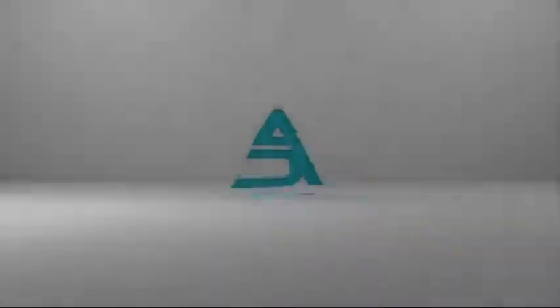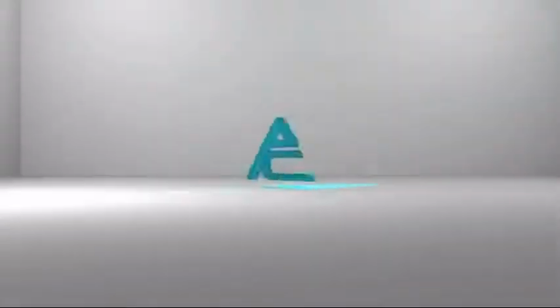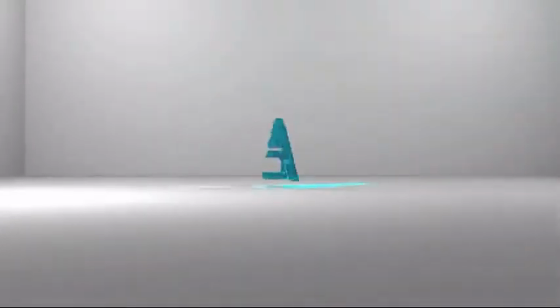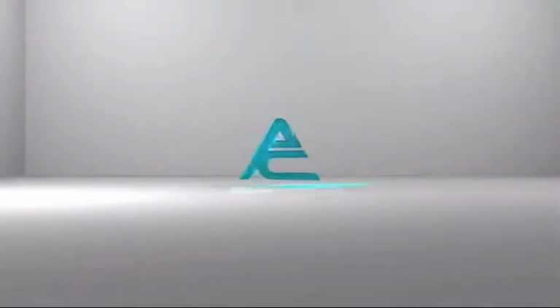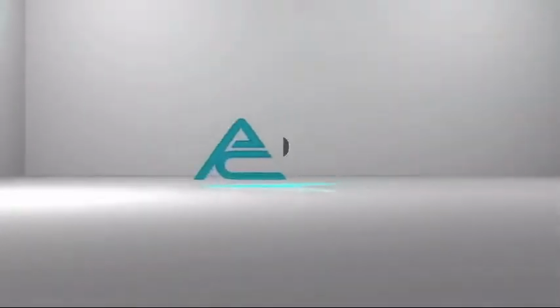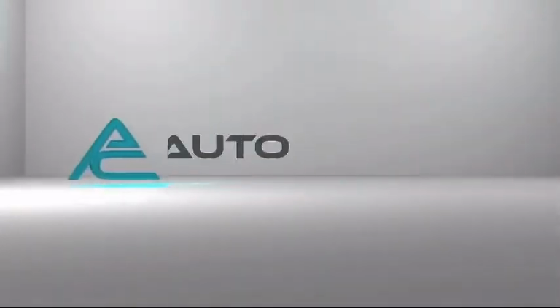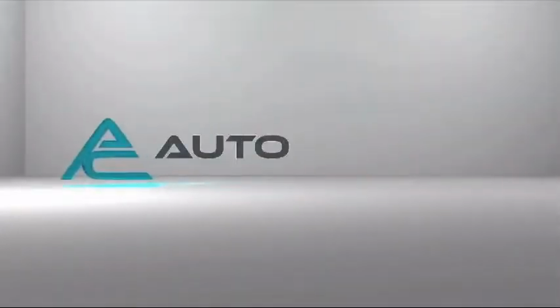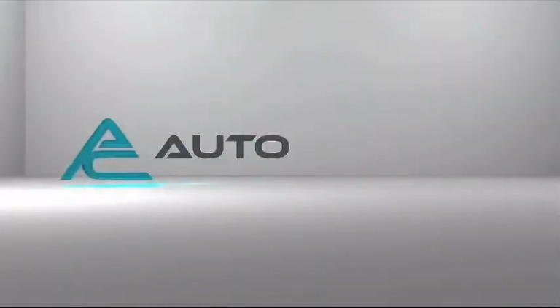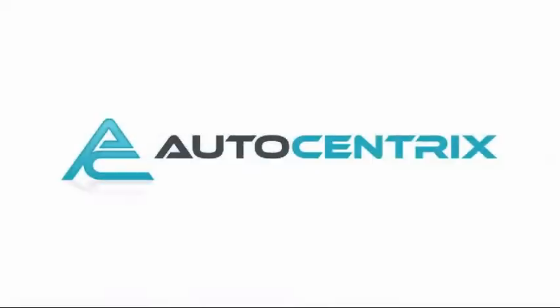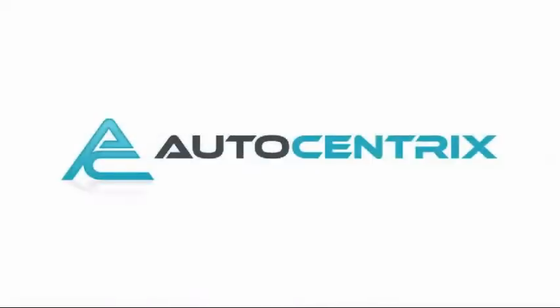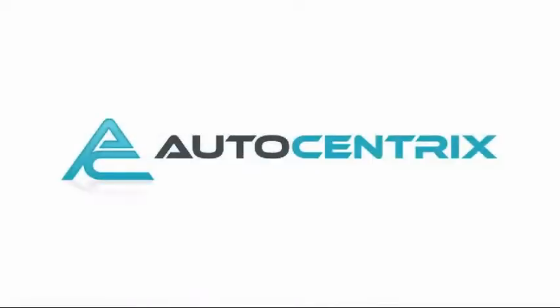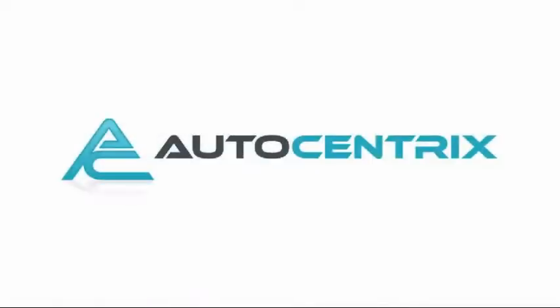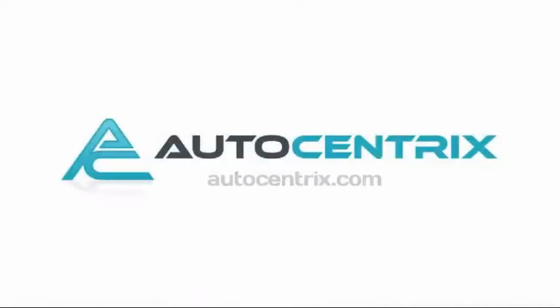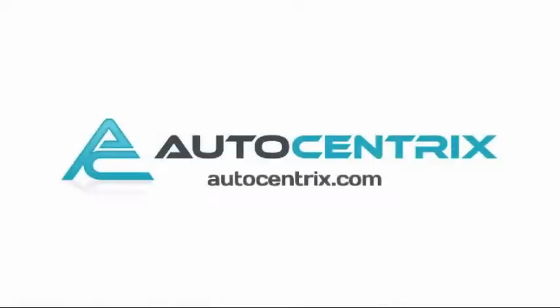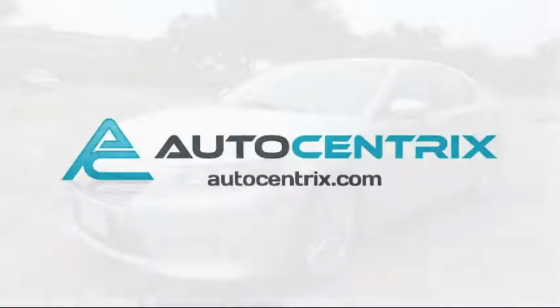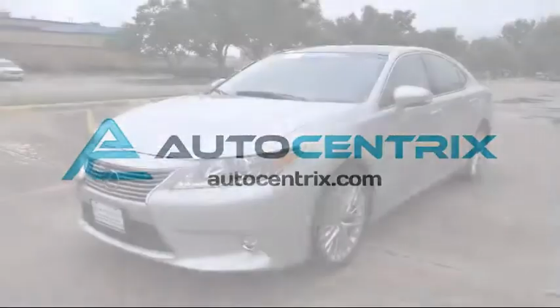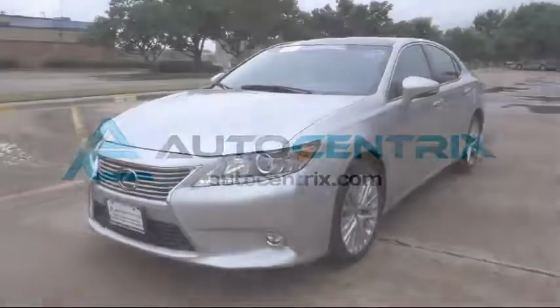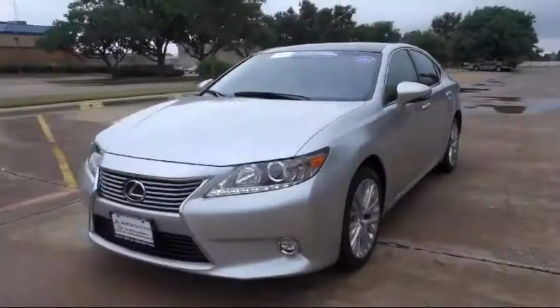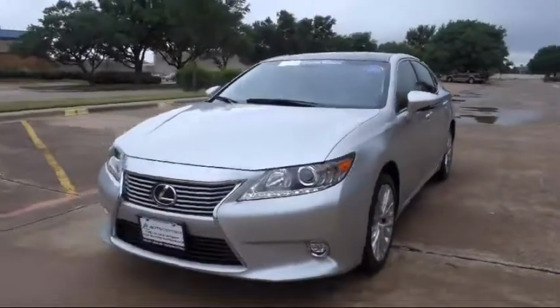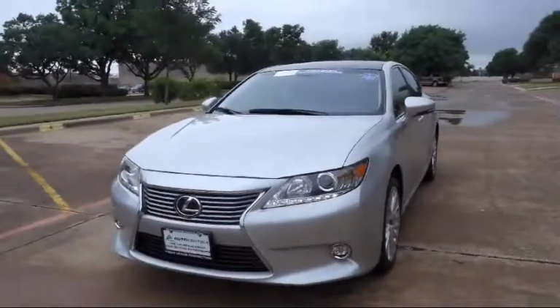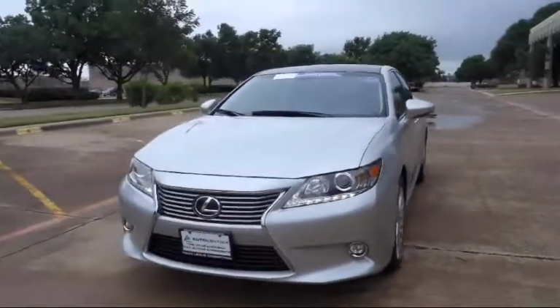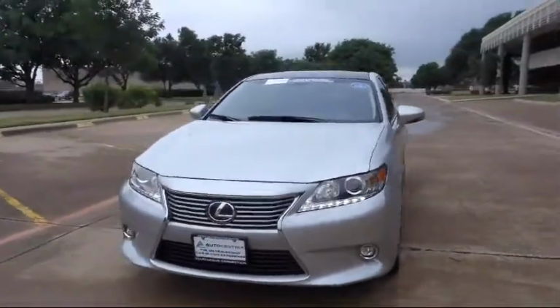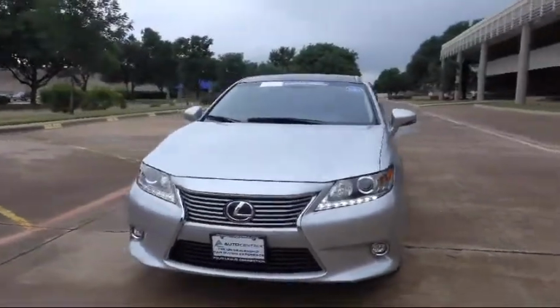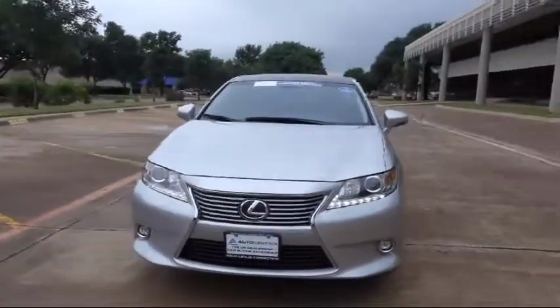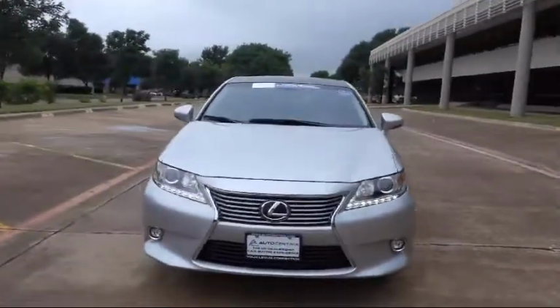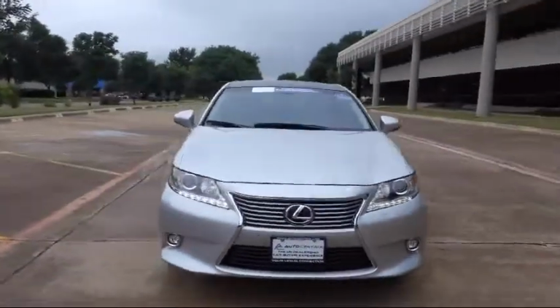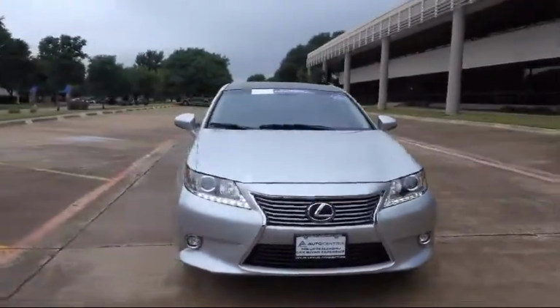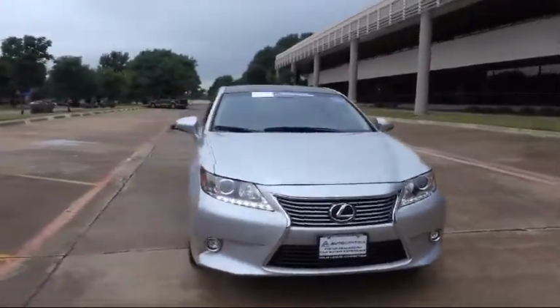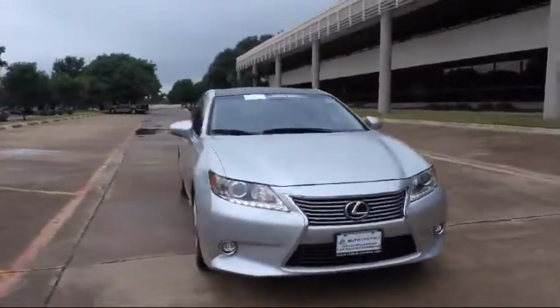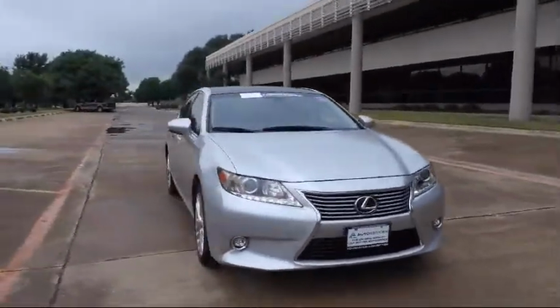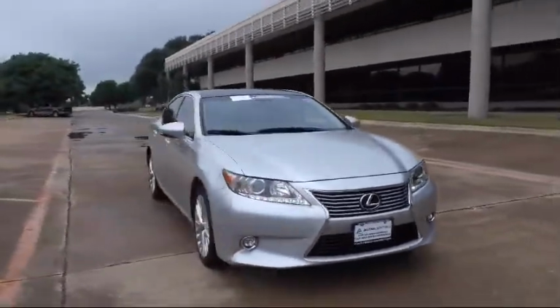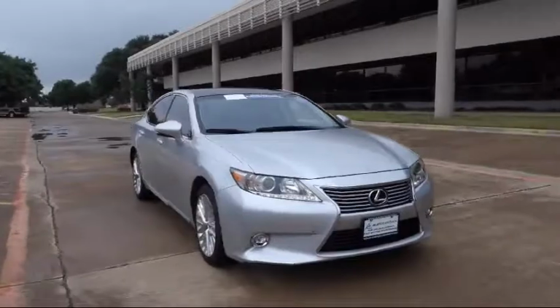Welcome to AutoCentrics, a premier dealer serving the greater Dallas area. Here's a look at one of our quality pre-owned vehicles that comes equipped with parking sensors,